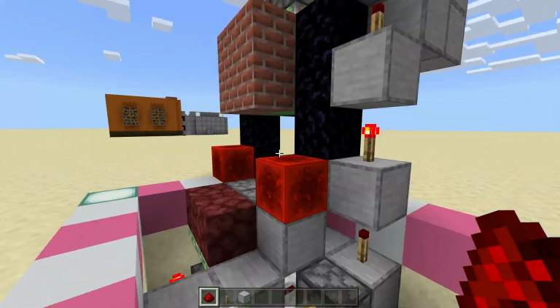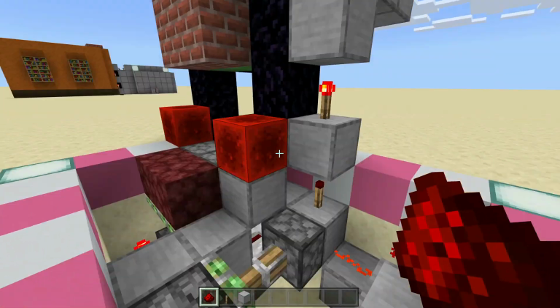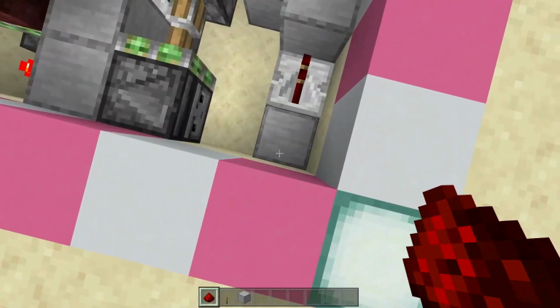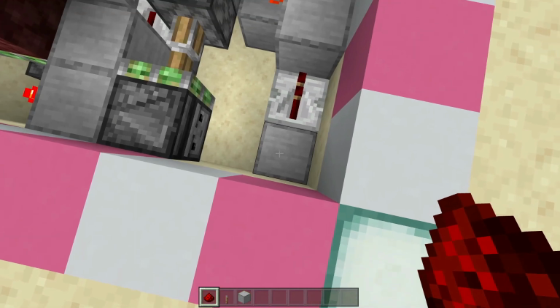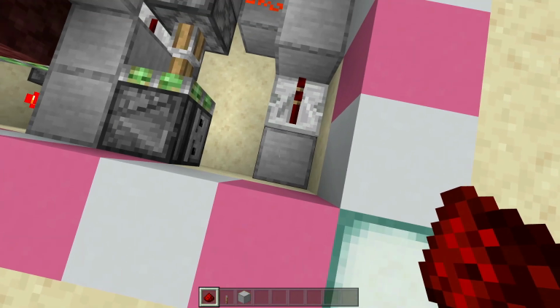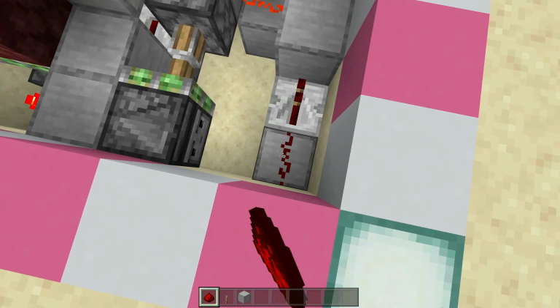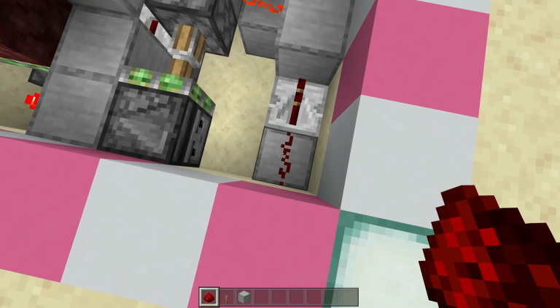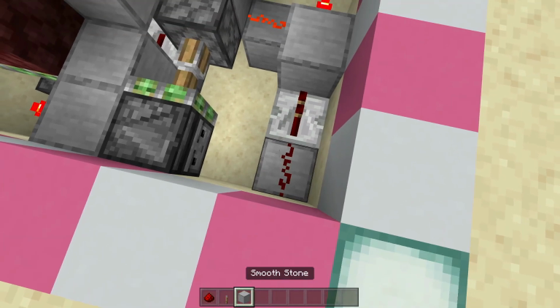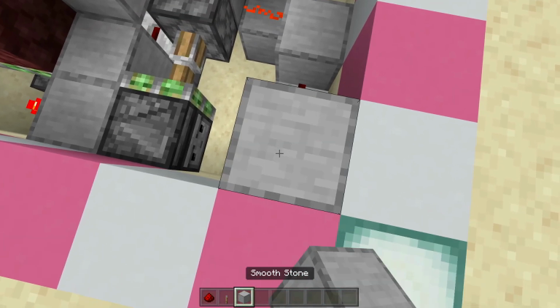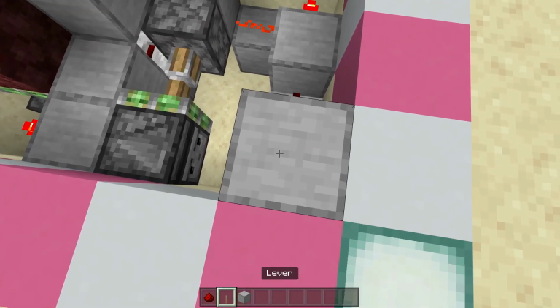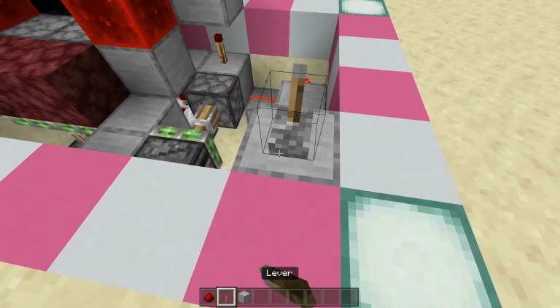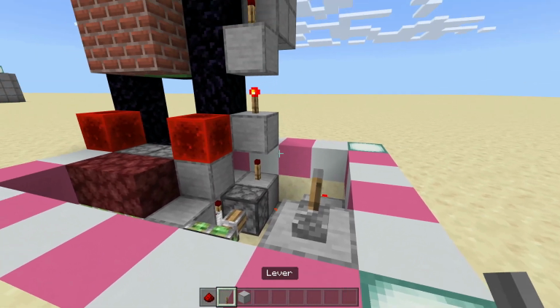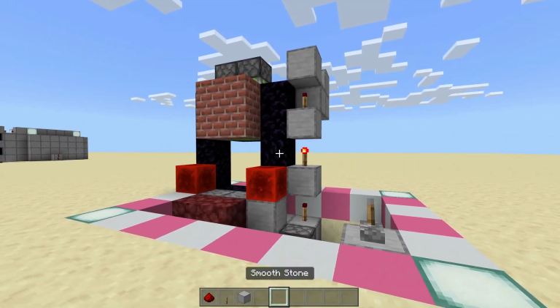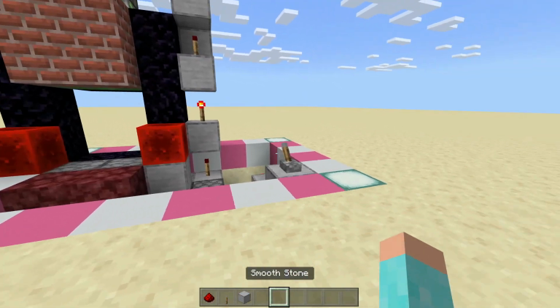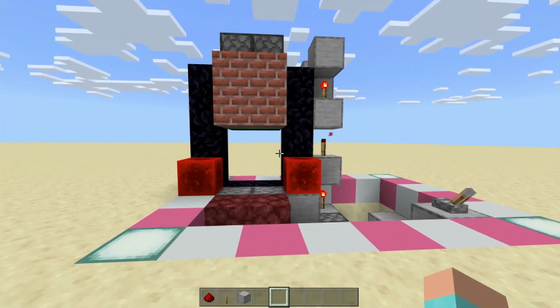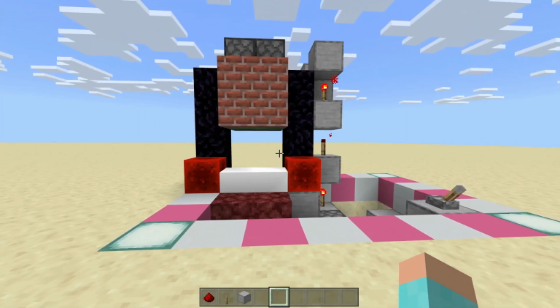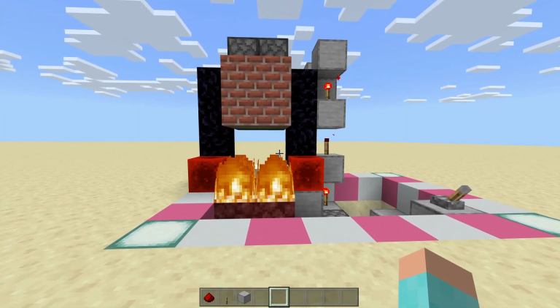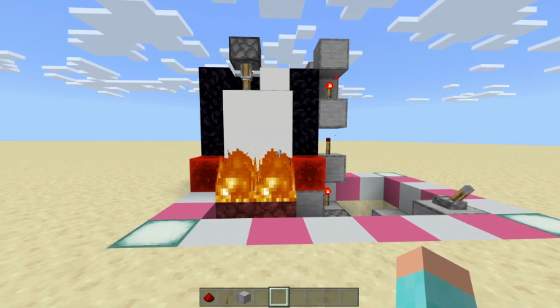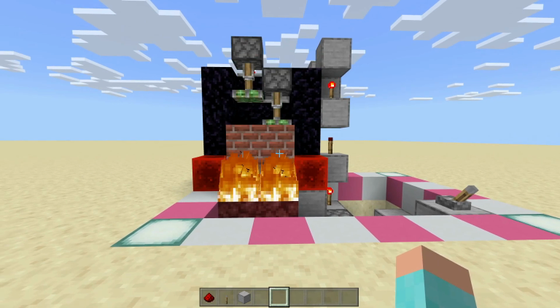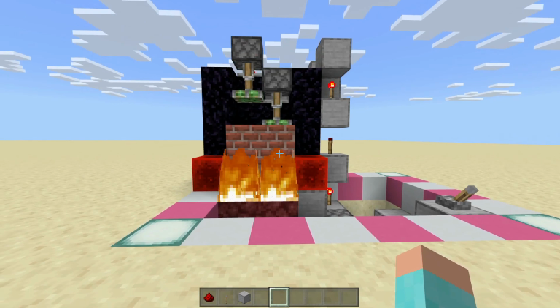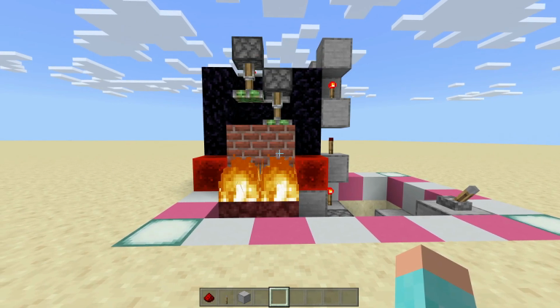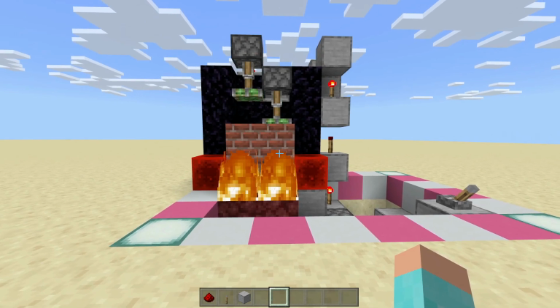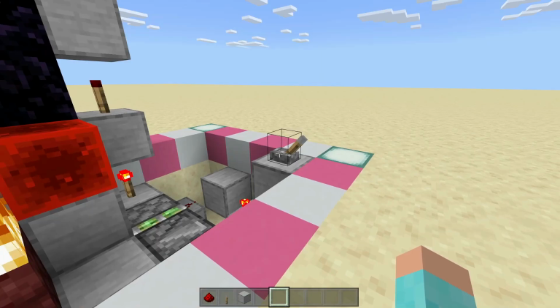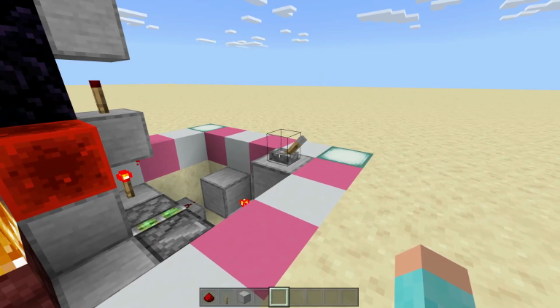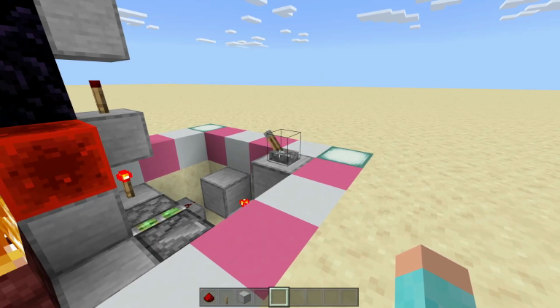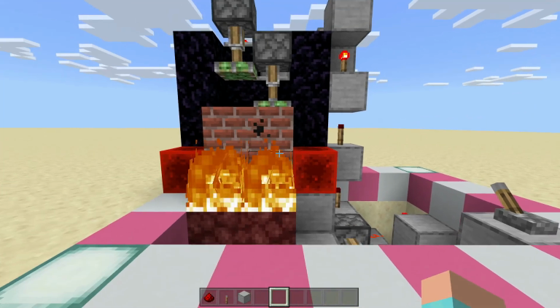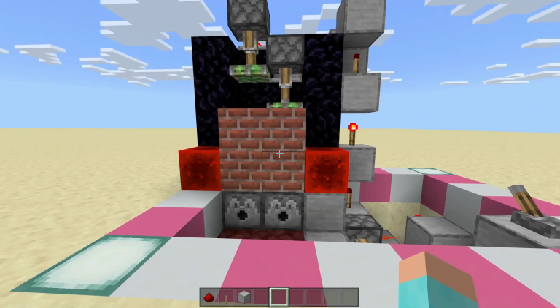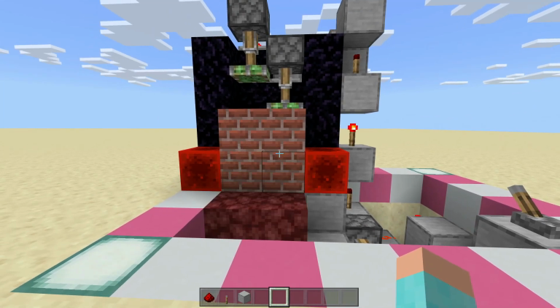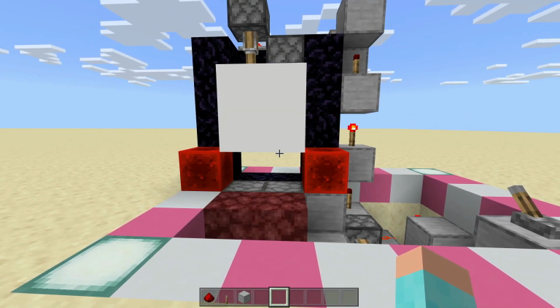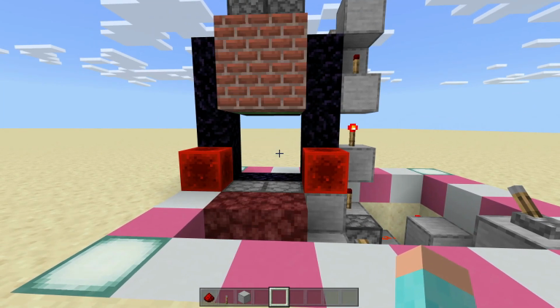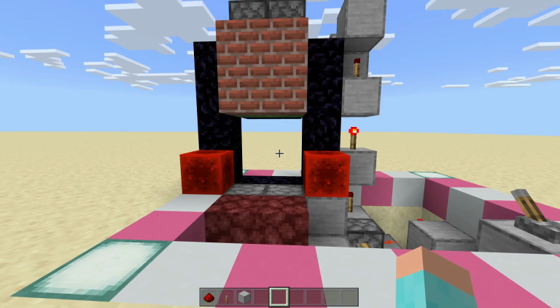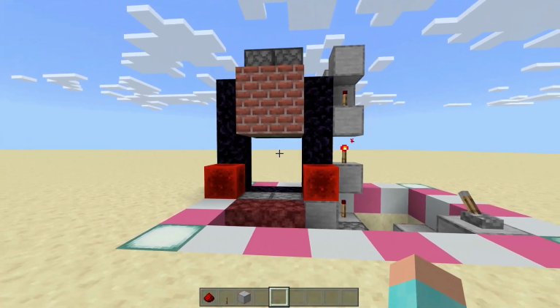Replace redstone dust here, block, and then a lever. Let's see if this works. Click it — turn on and close. Turn it off, fire should go away and it should open. Perfect.